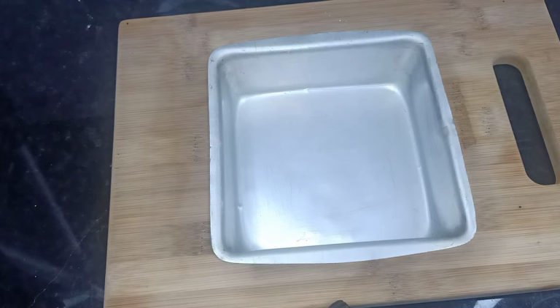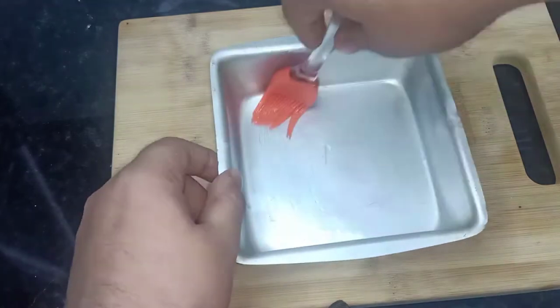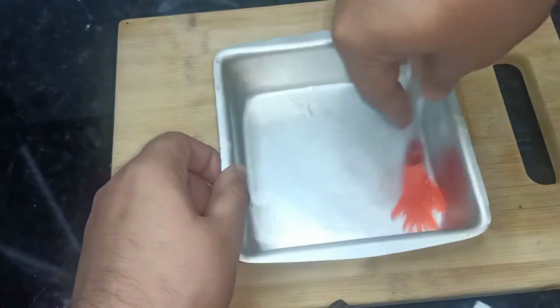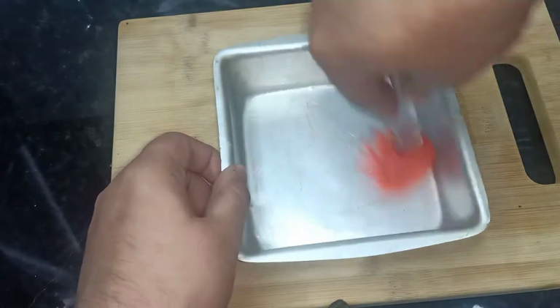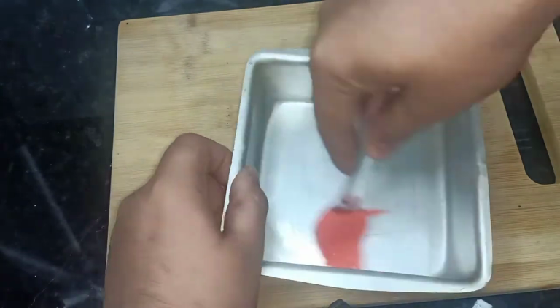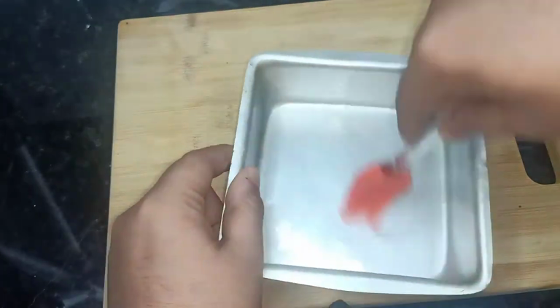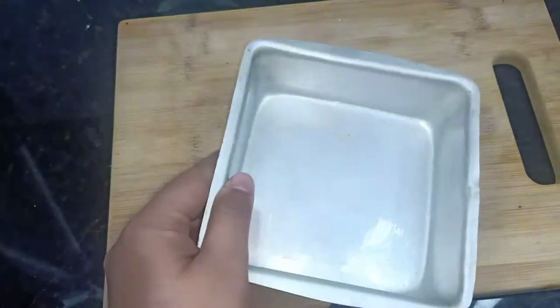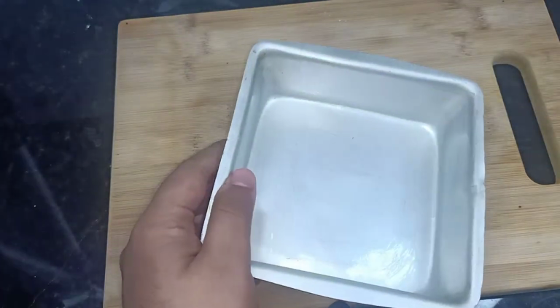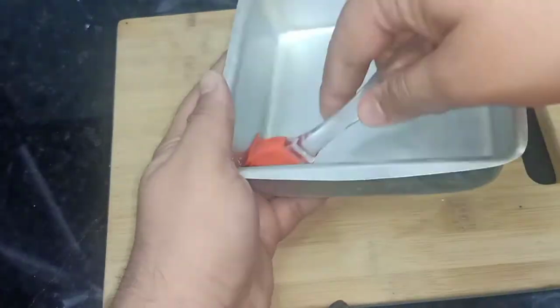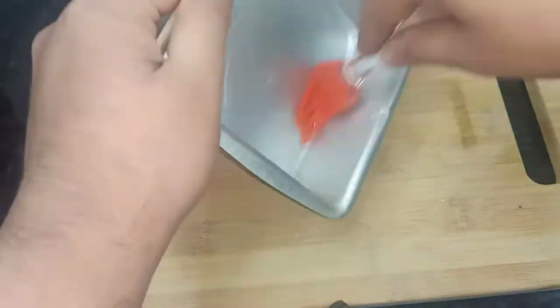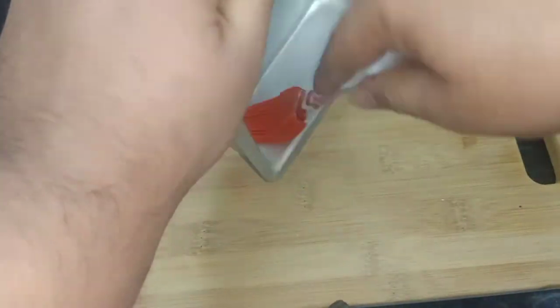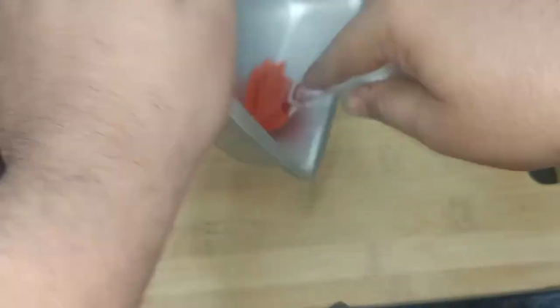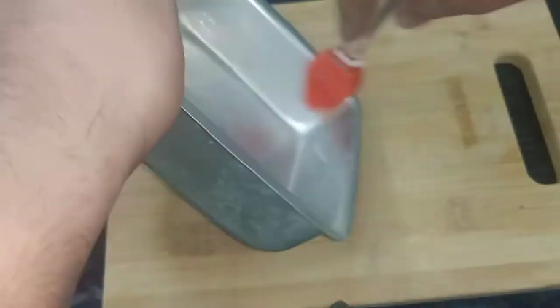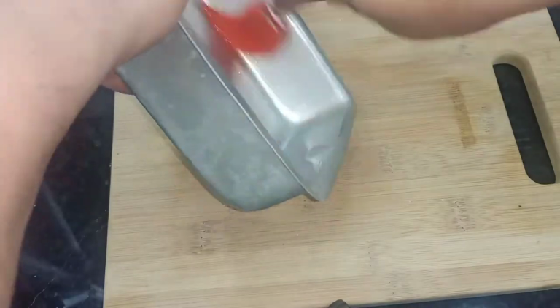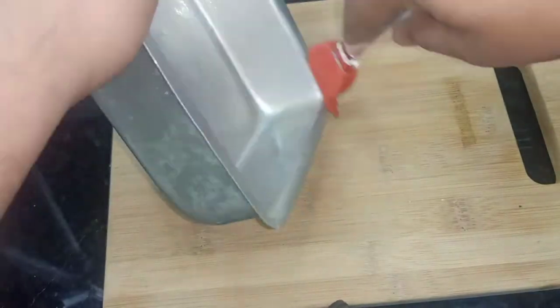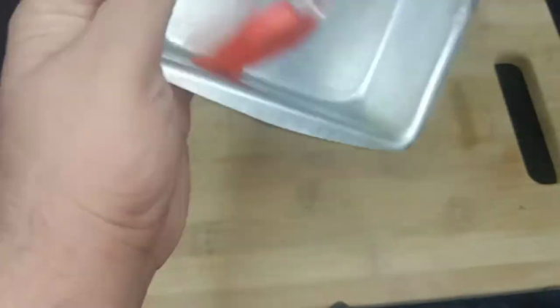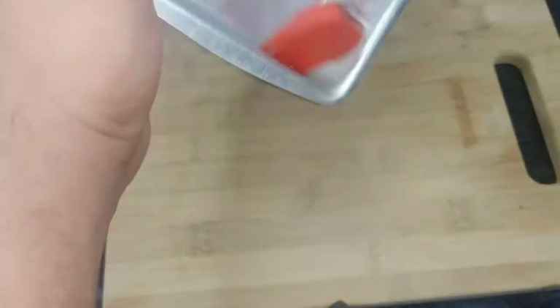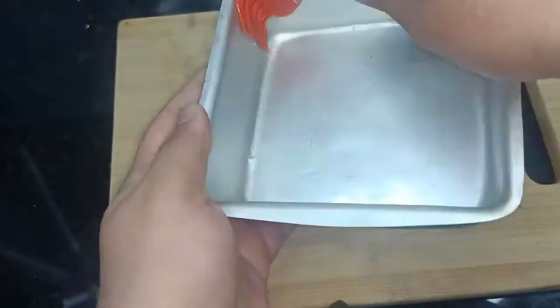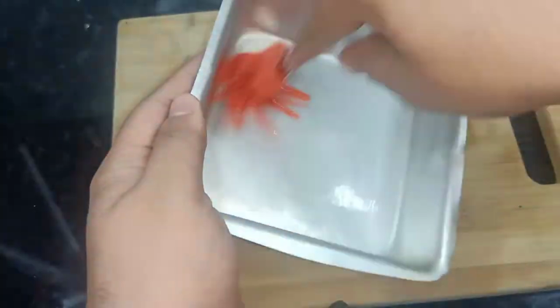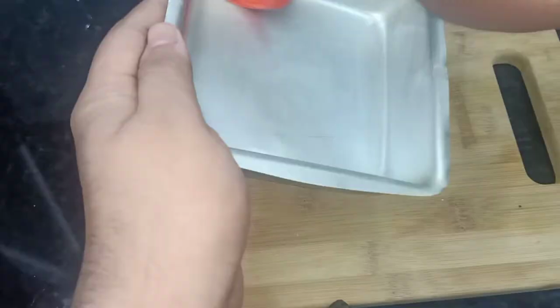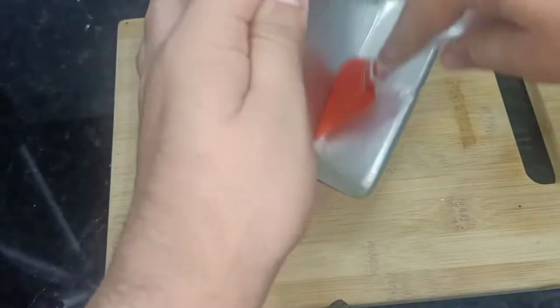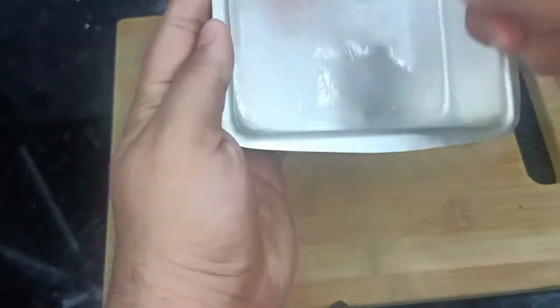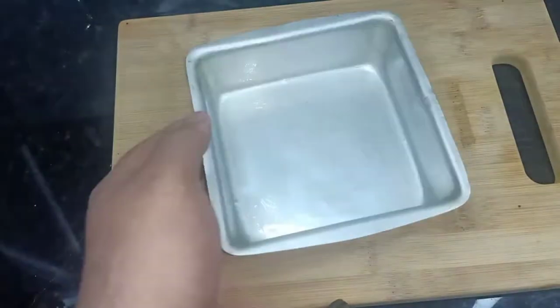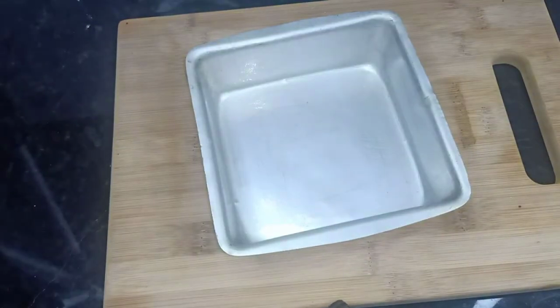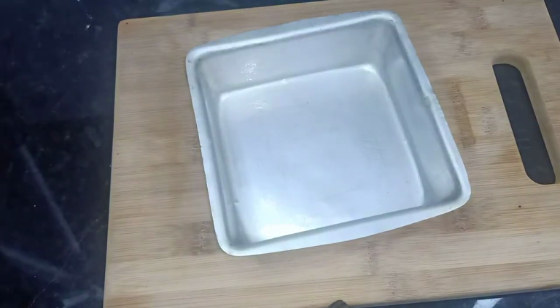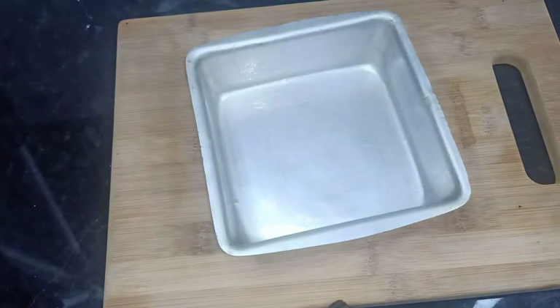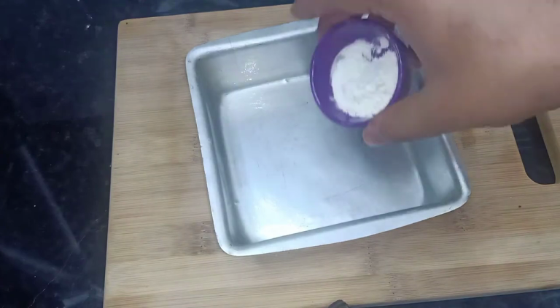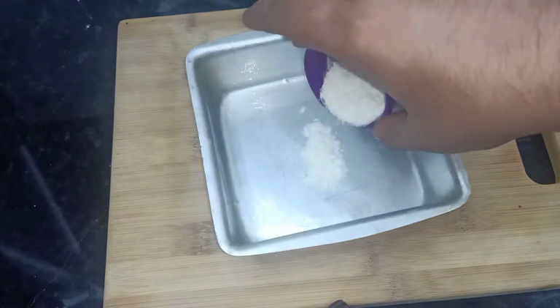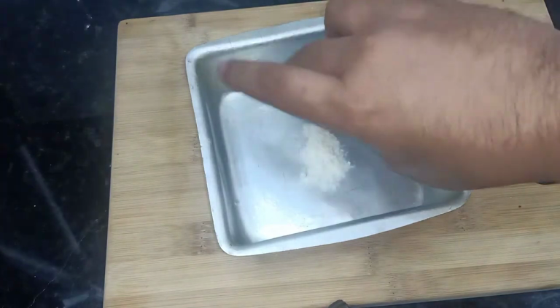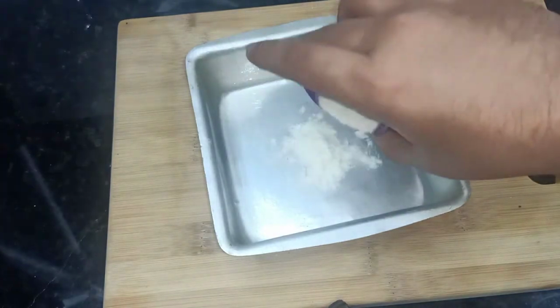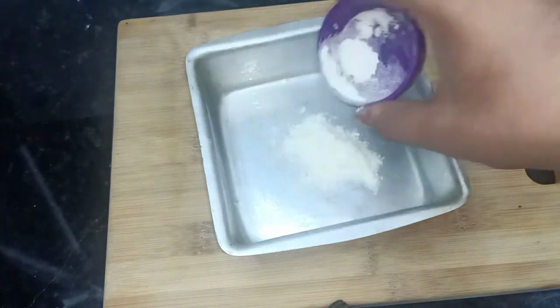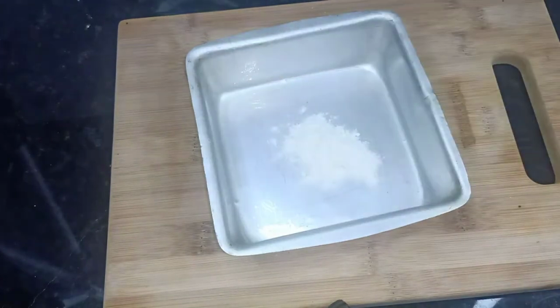I have a brownie tin. I am going to grease it with butter first. After that, I will dust it. In baking language, both of these processes are called greasing and dusting.